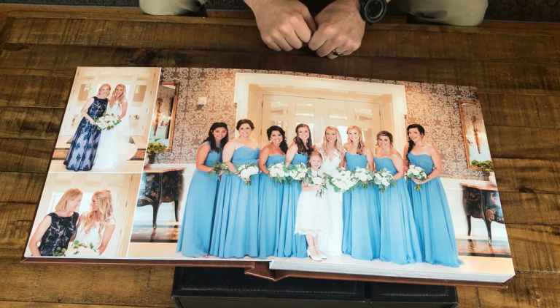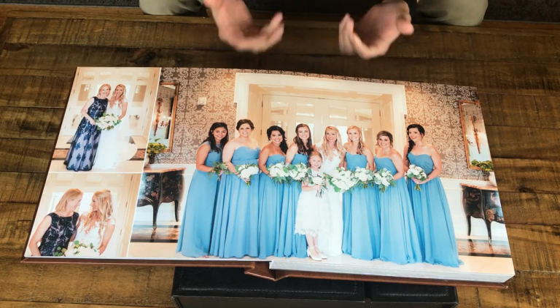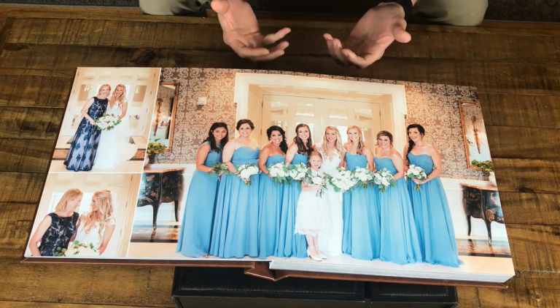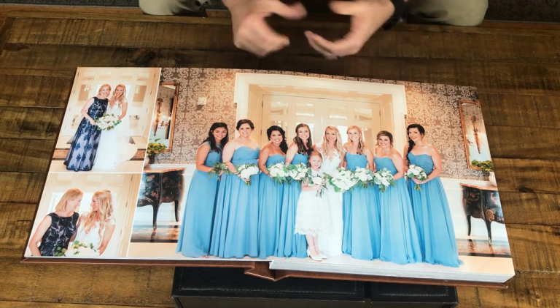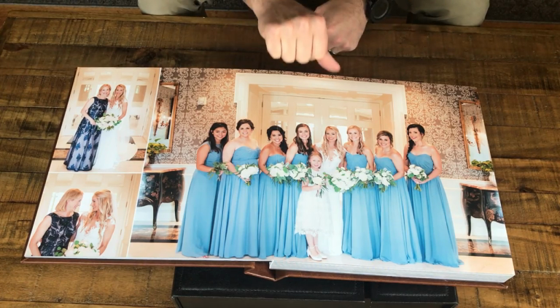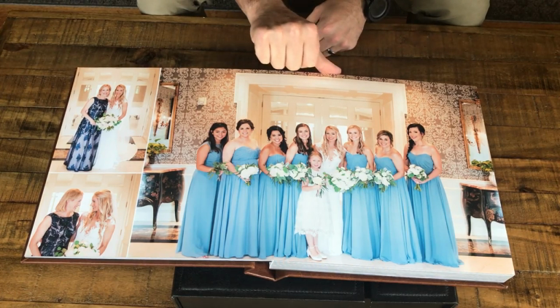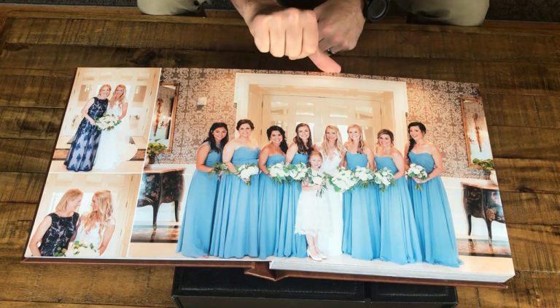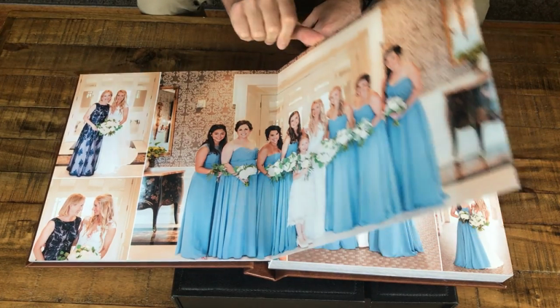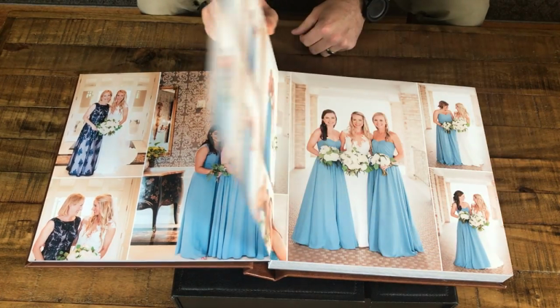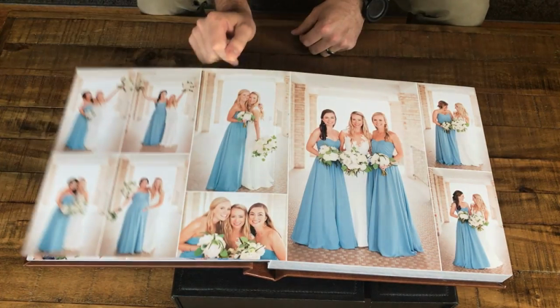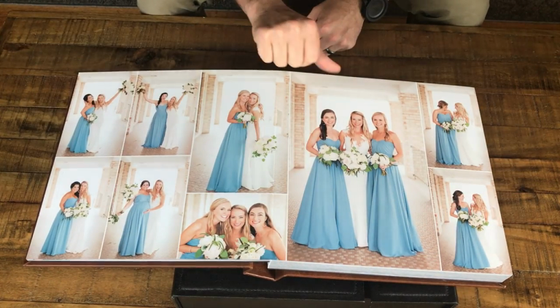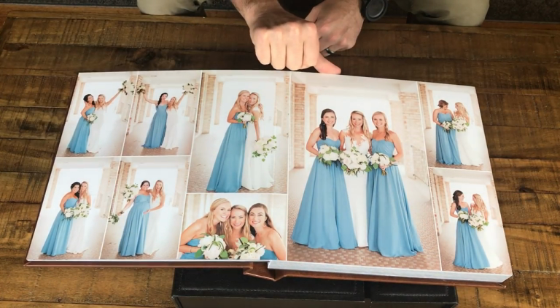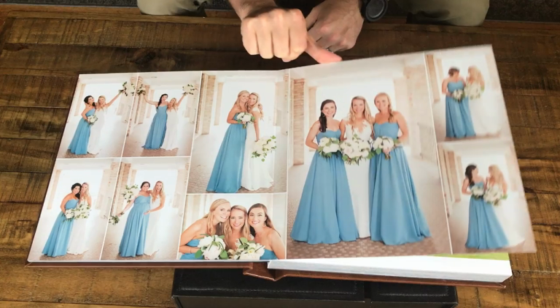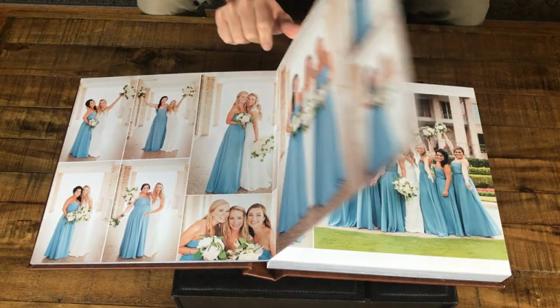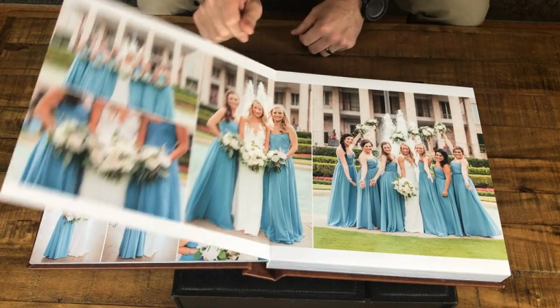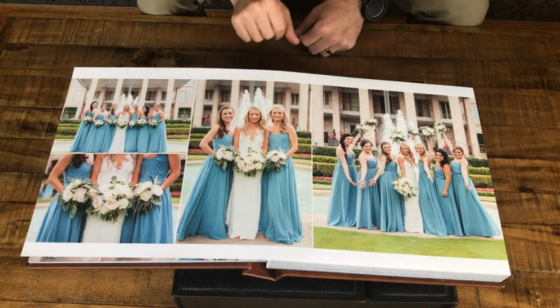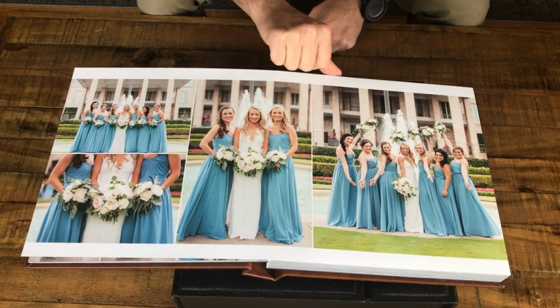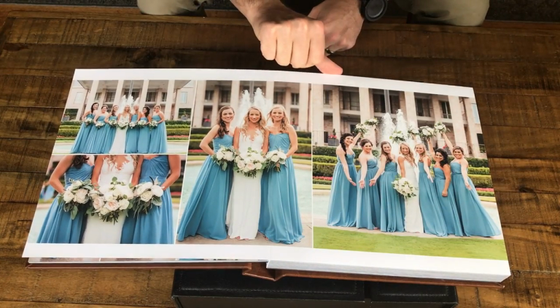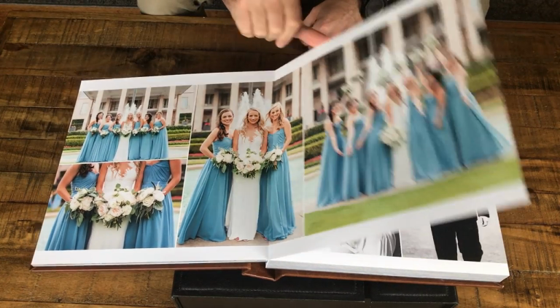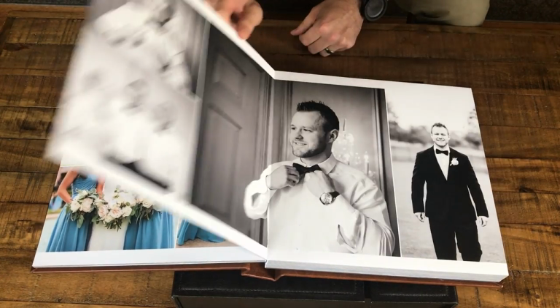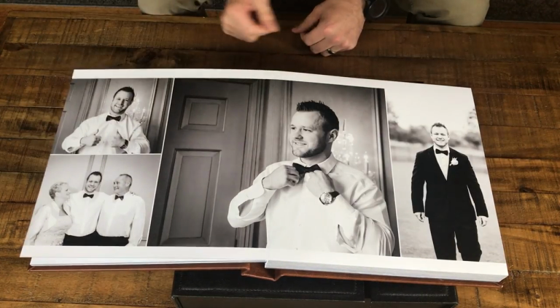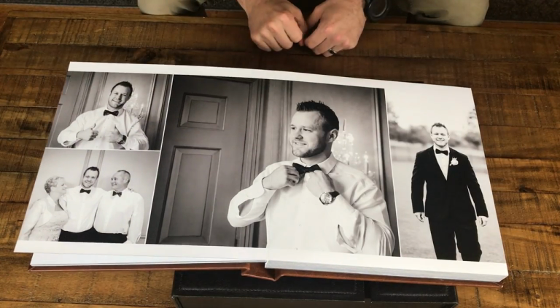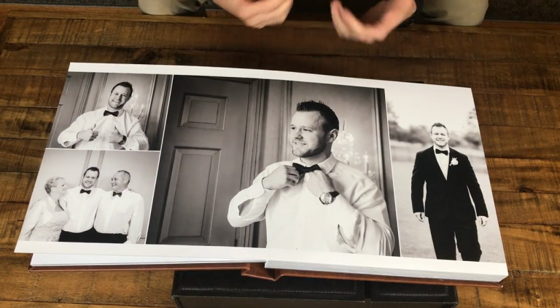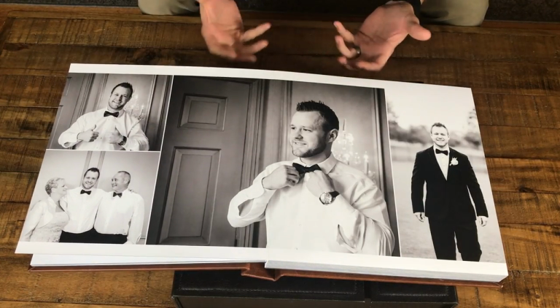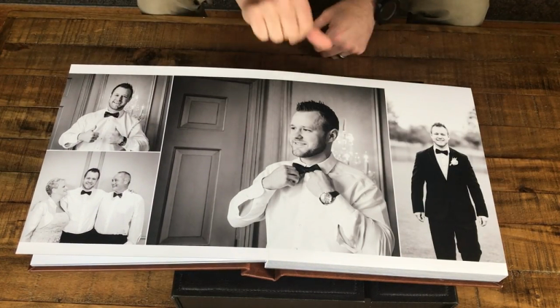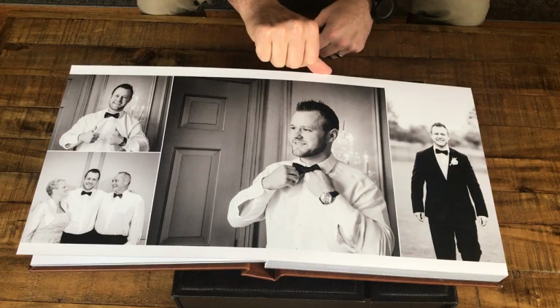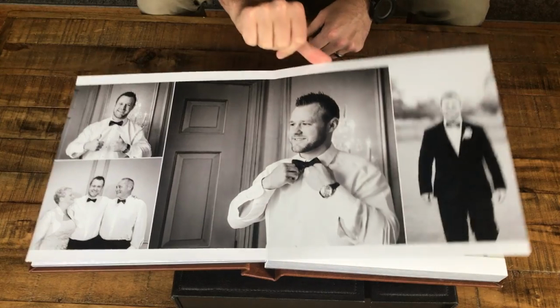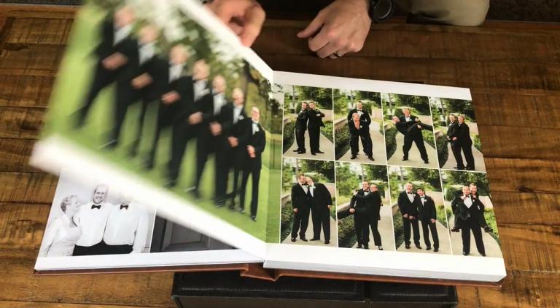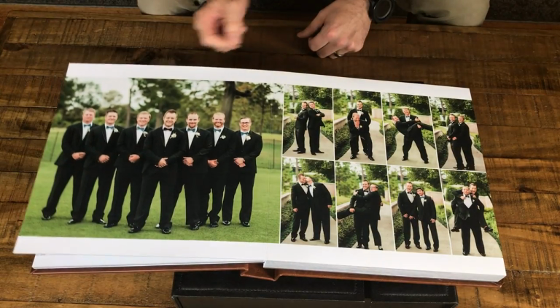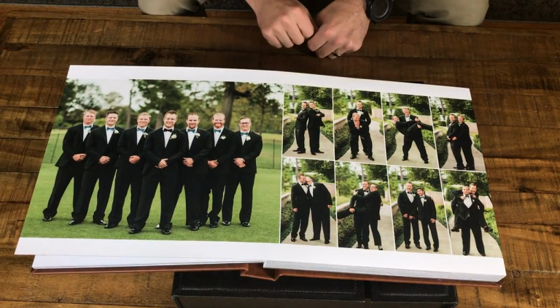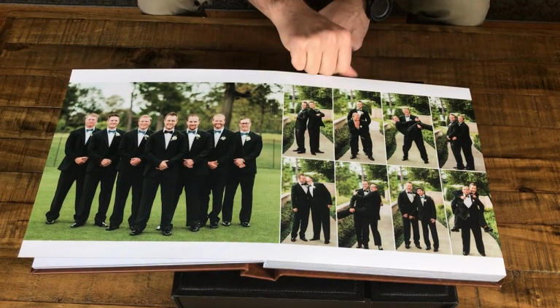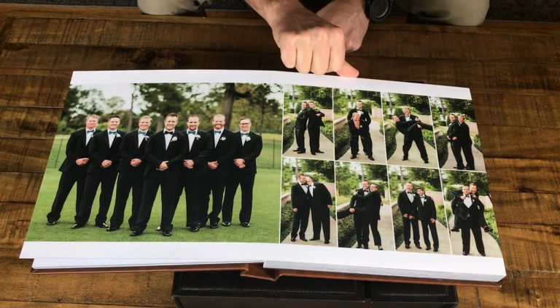One of my favorite things about an album is its ability to tell a story. As you're flipping through an album from page to page, you're able to see the highlights of a wedding day story unfold as you flip through the album.